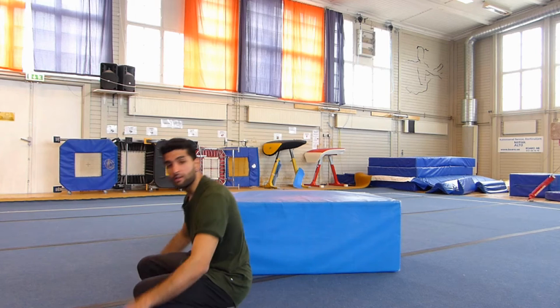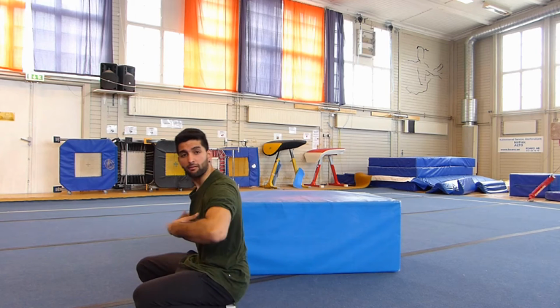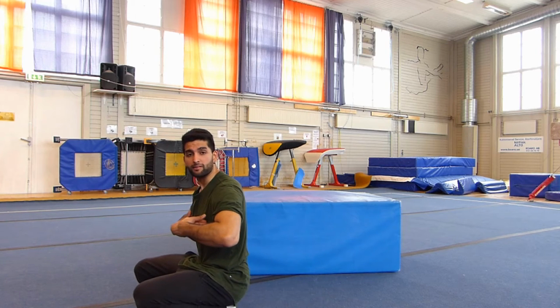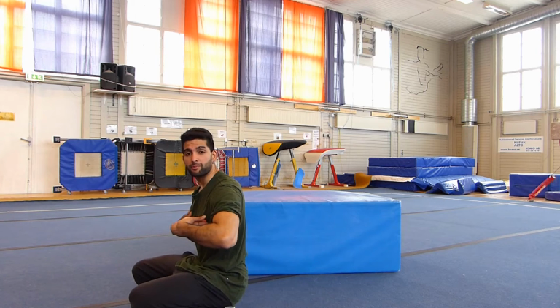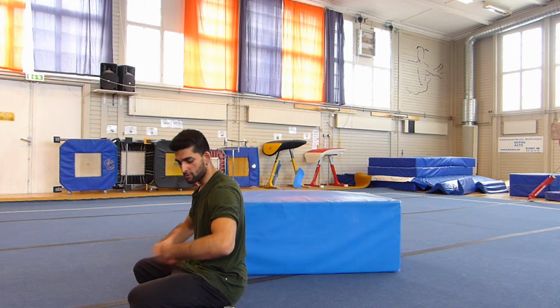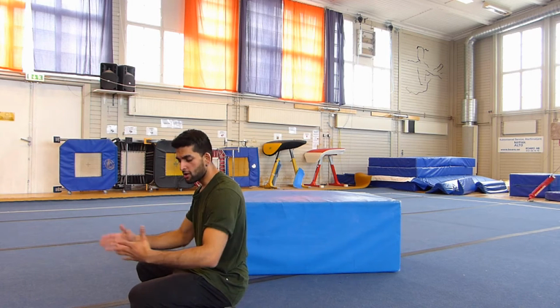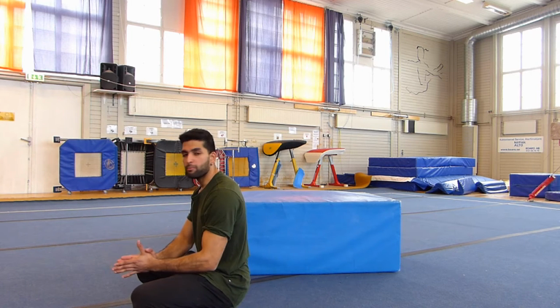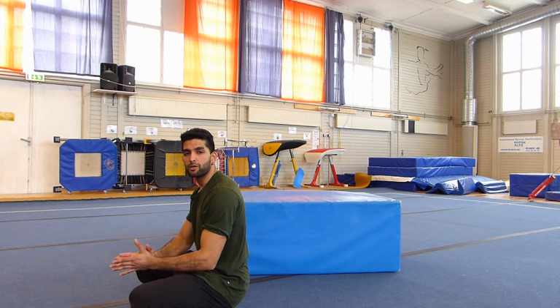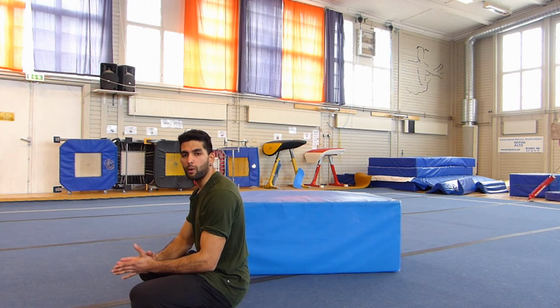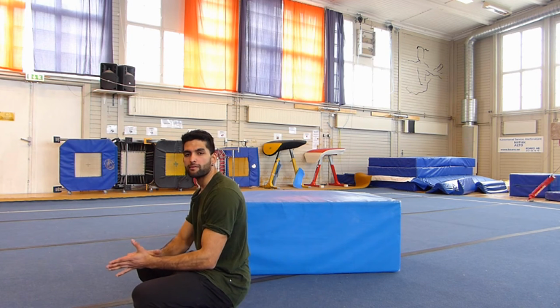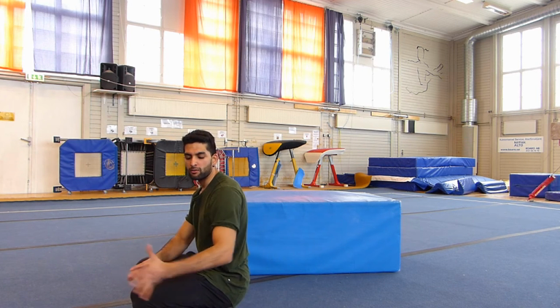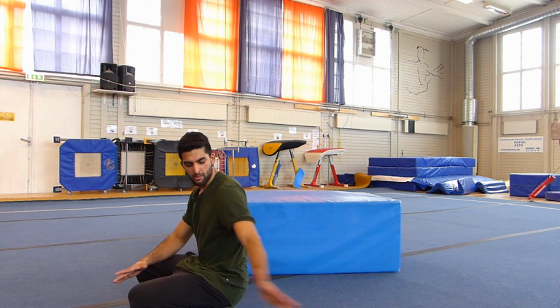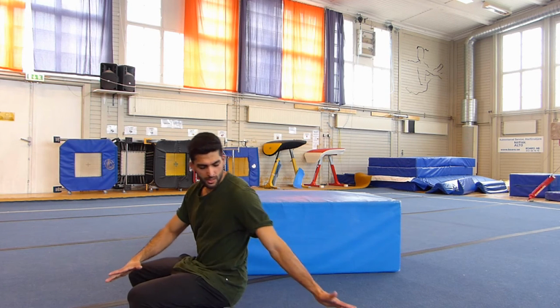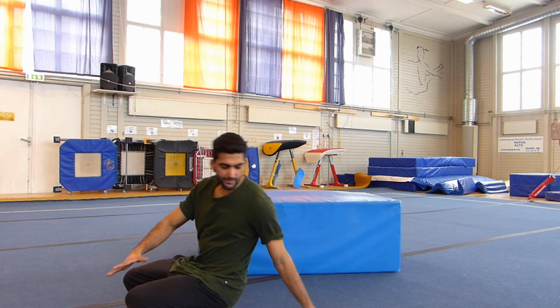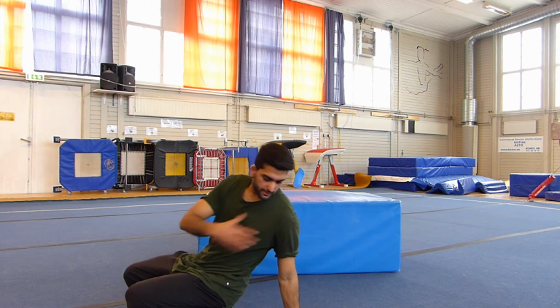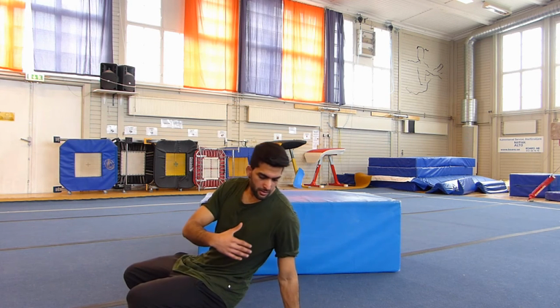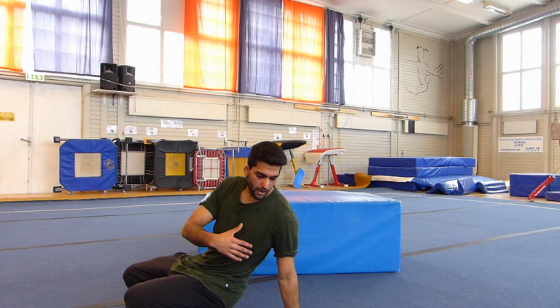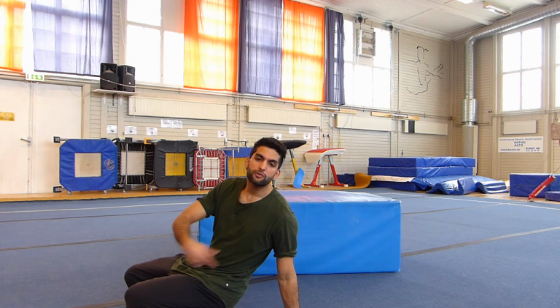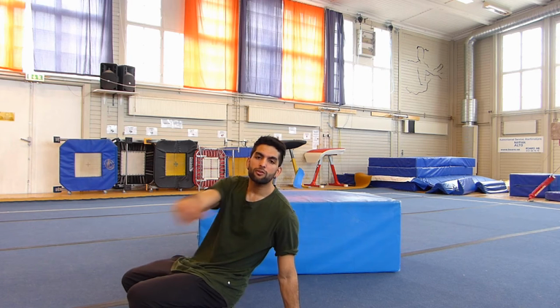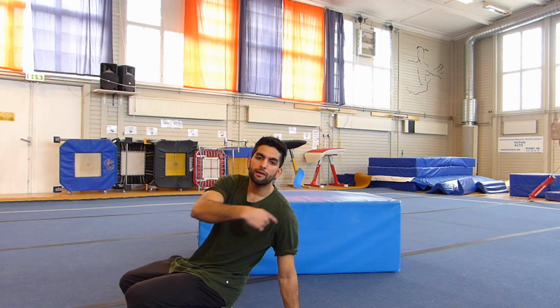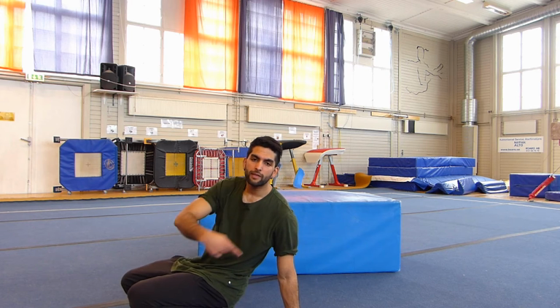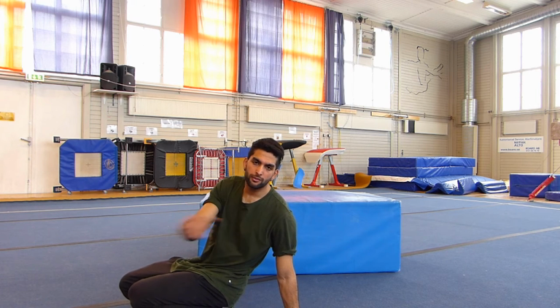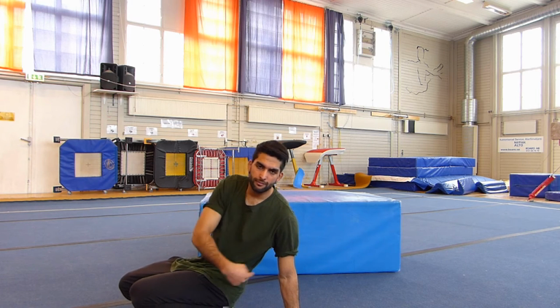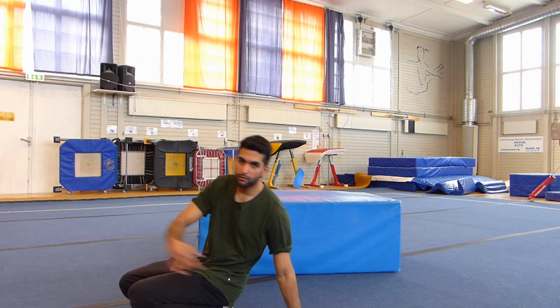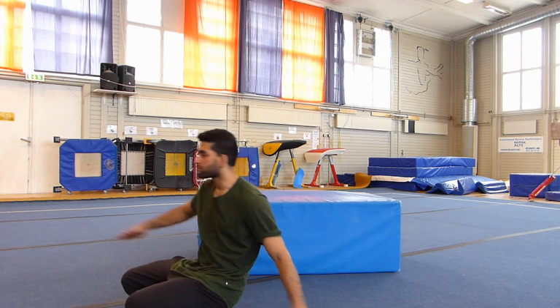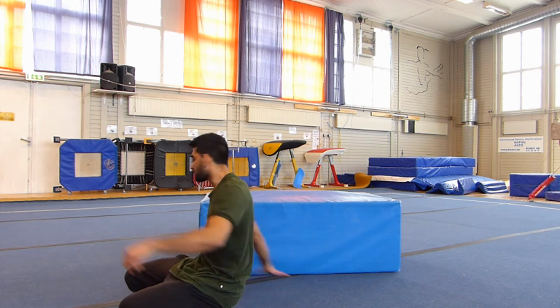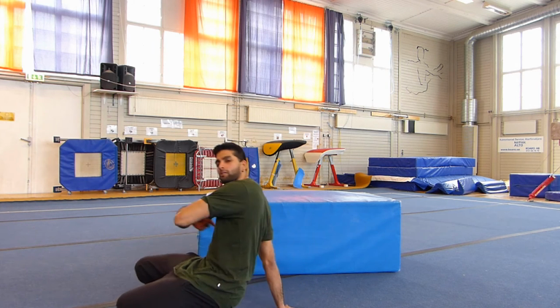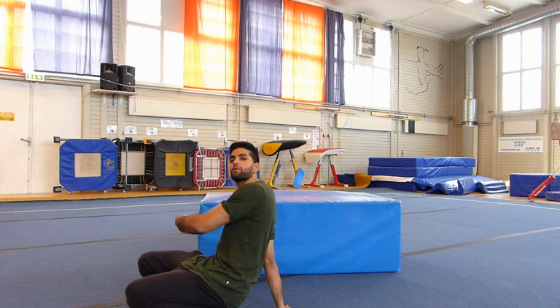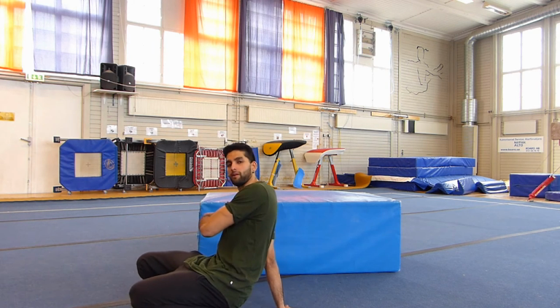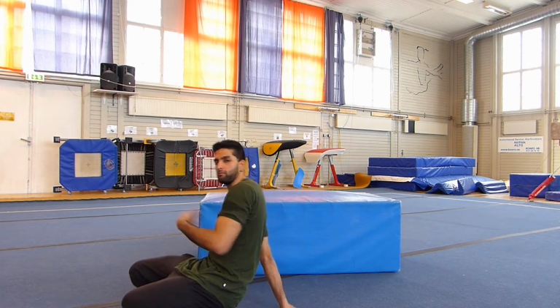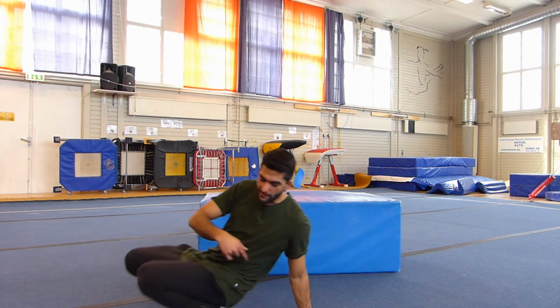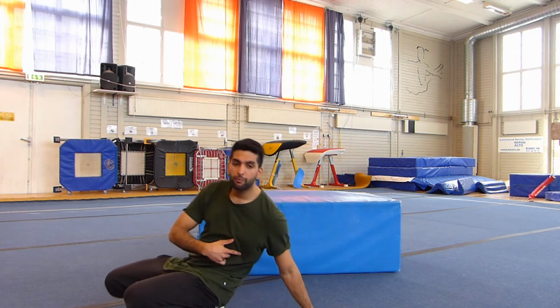Step 1: sit down like this. Step 2: put one hand down. If you spin to your left, put your left hand down. If you spin to your right, put your right hand down. Okay, step 3.